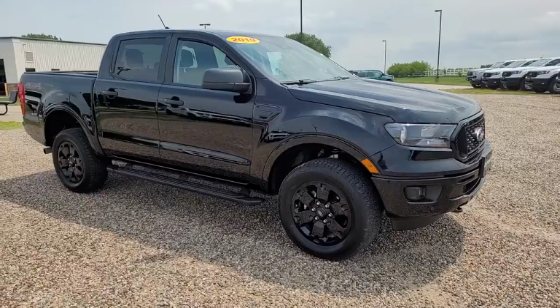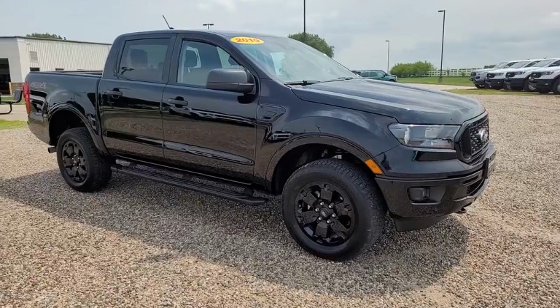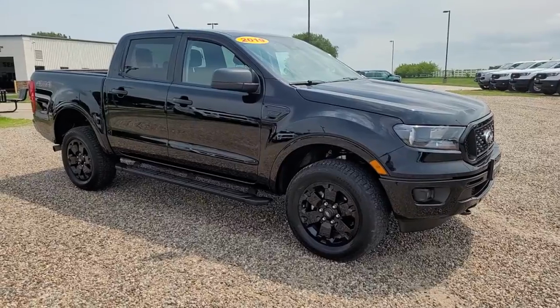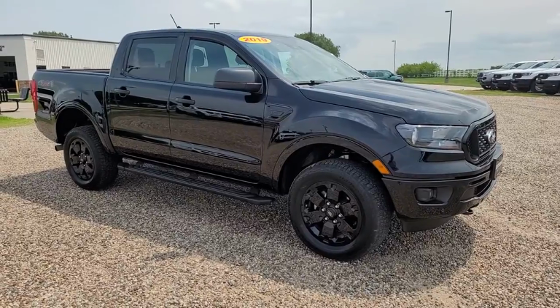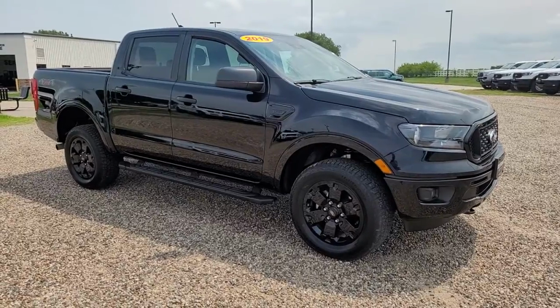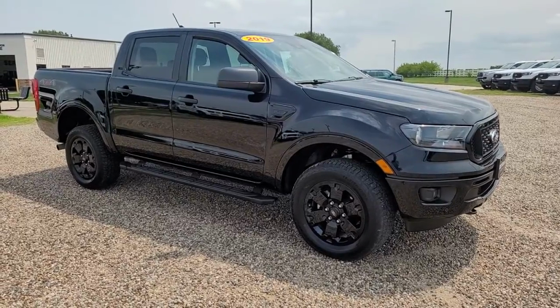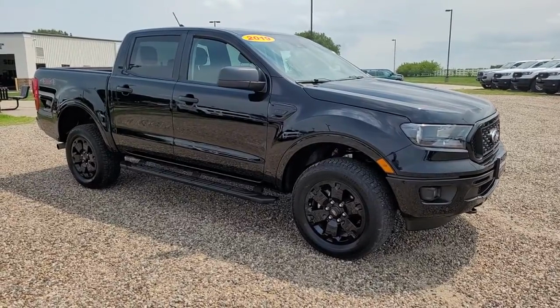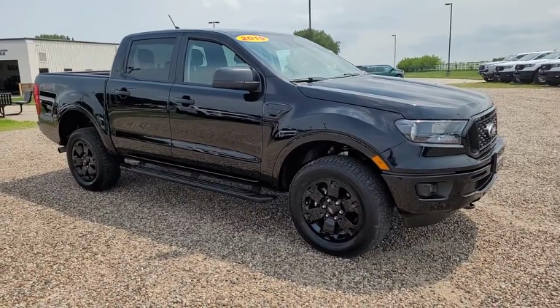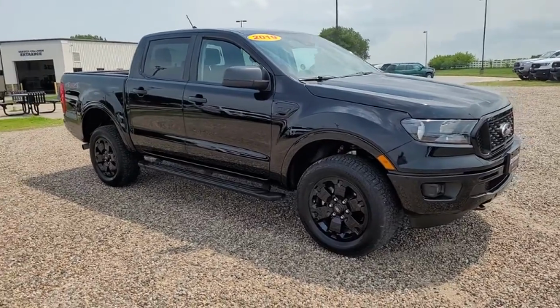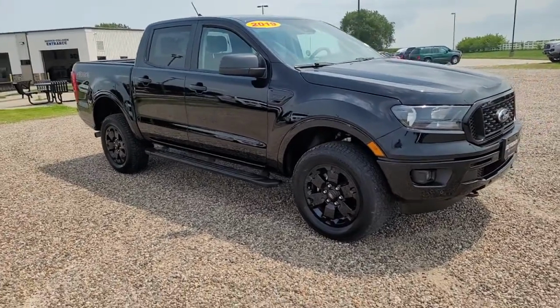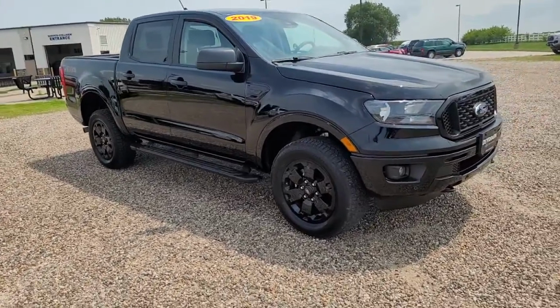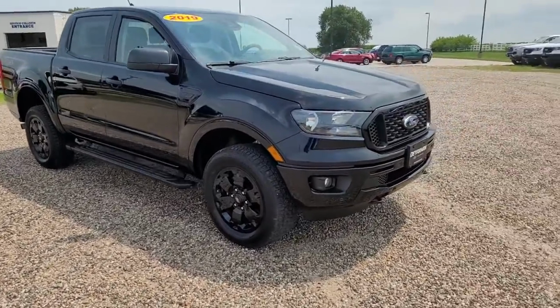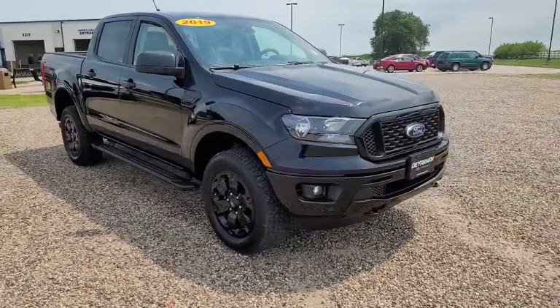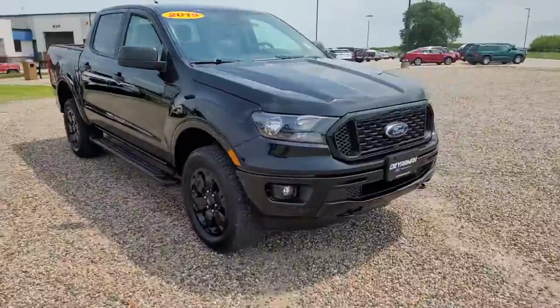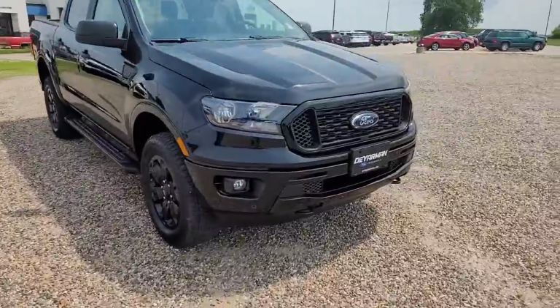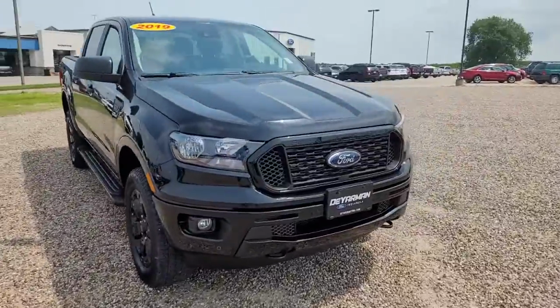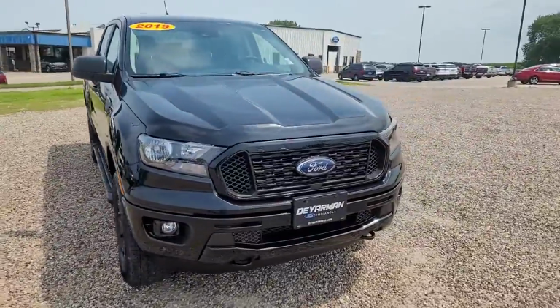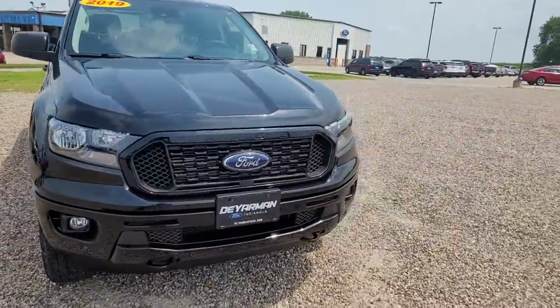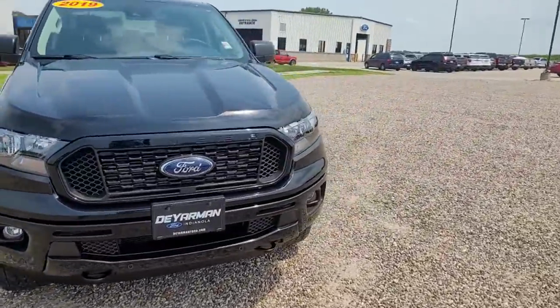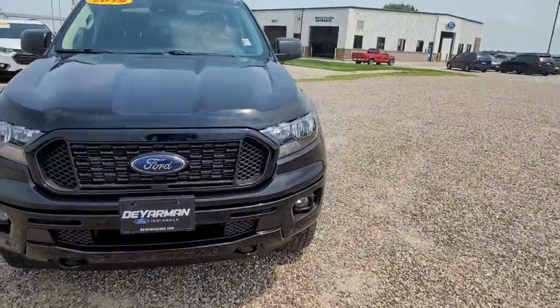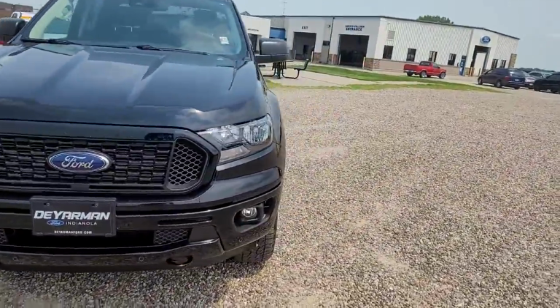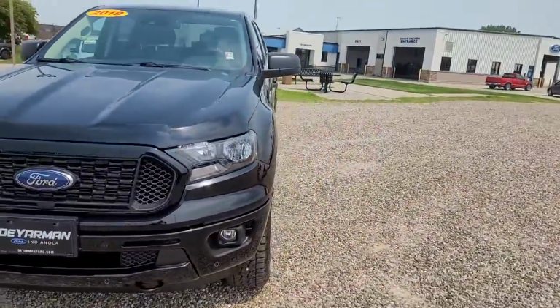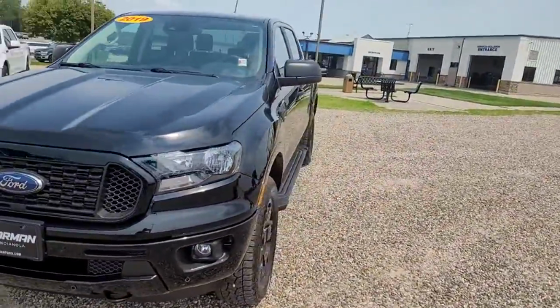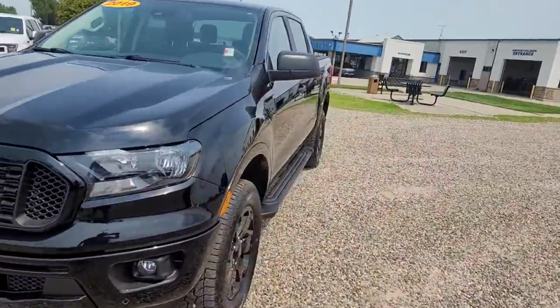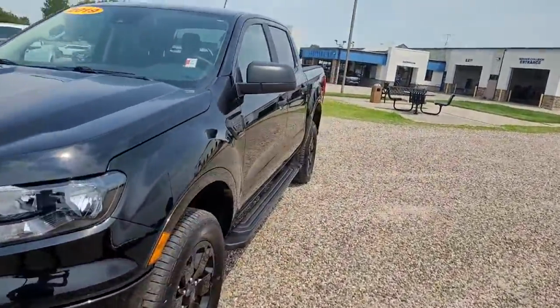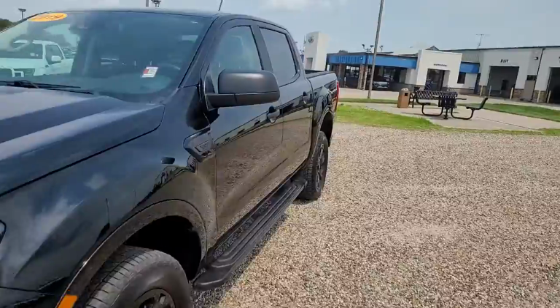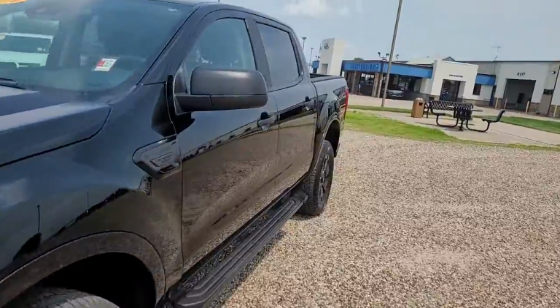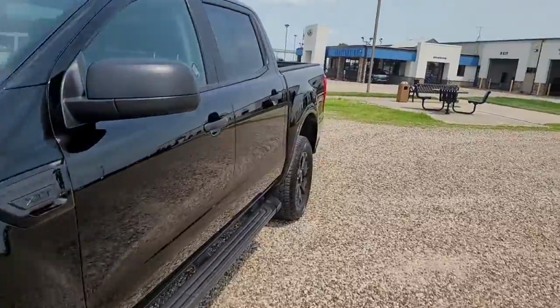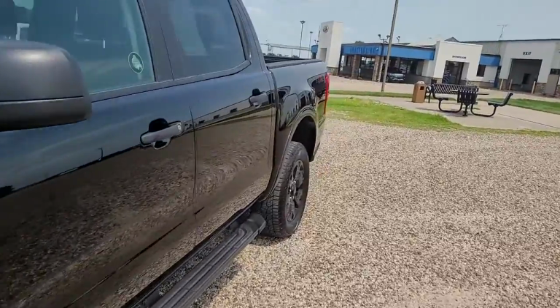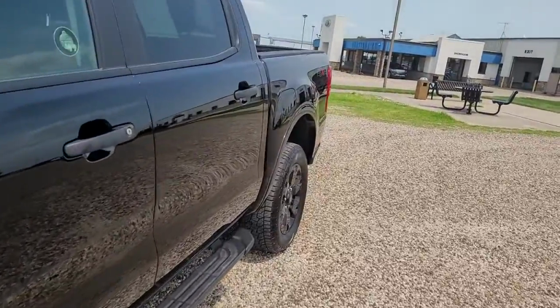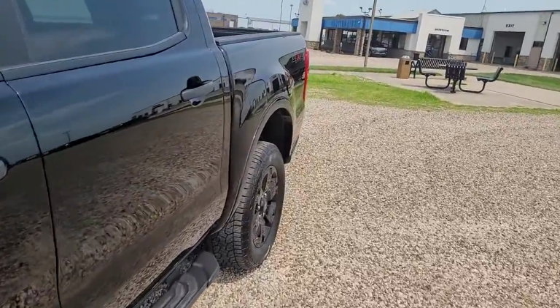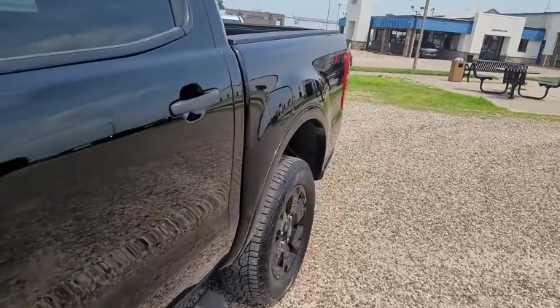Get into the 2019 Ford Ranger. With less than 30,000 miles on the odometer, this vehicle stands out from the rest. Here's a Ford Ranger, the midsize pickup that's both smart and tough.